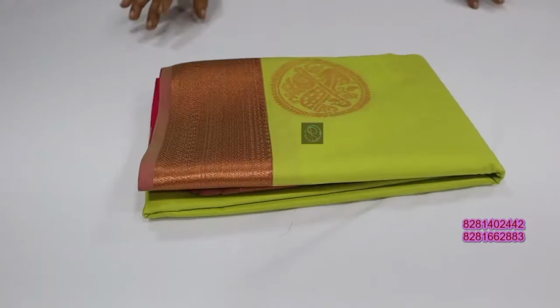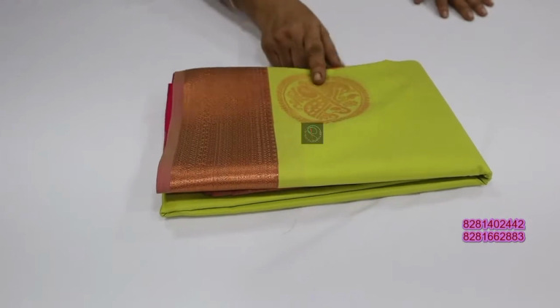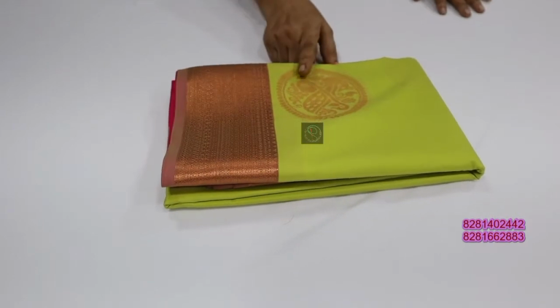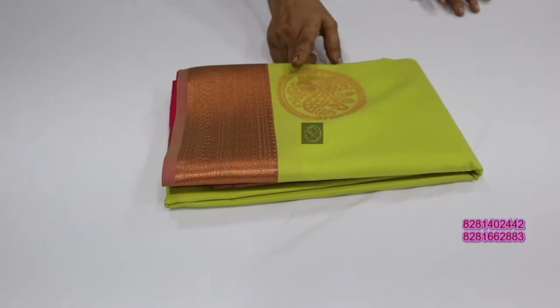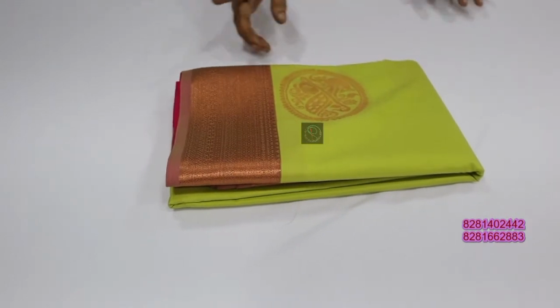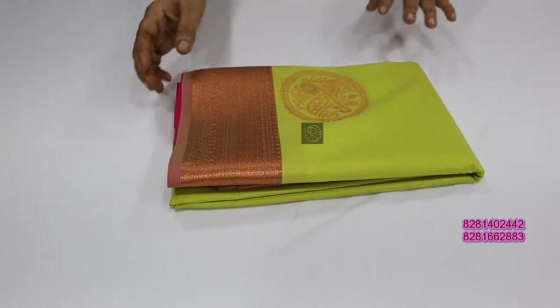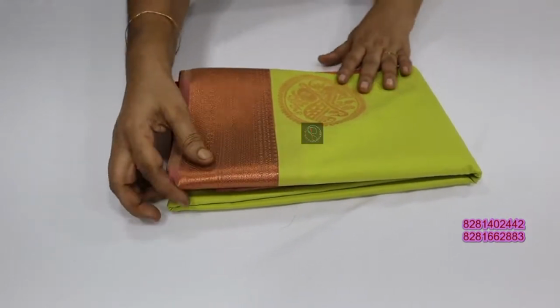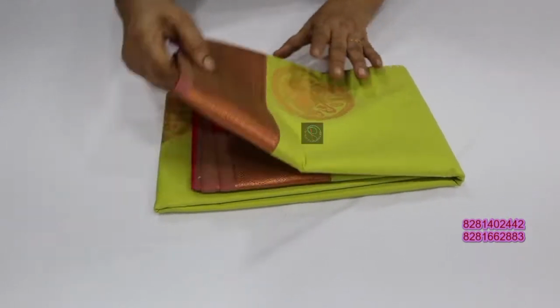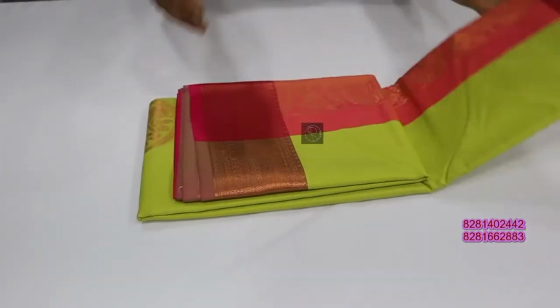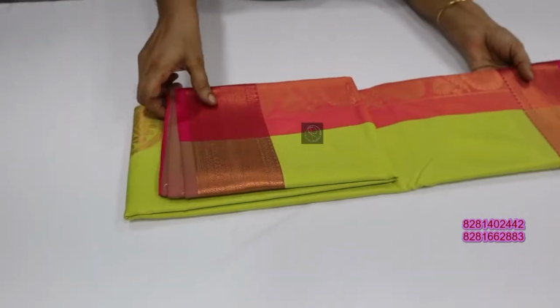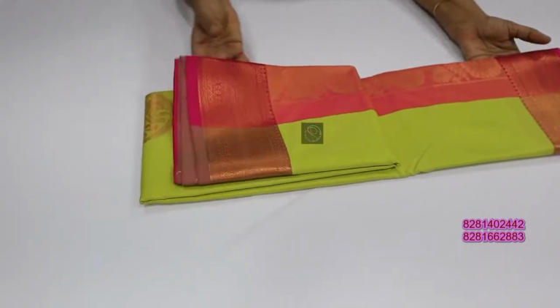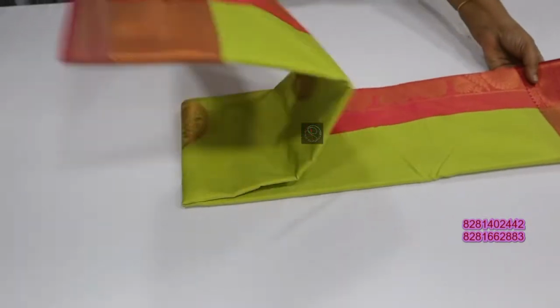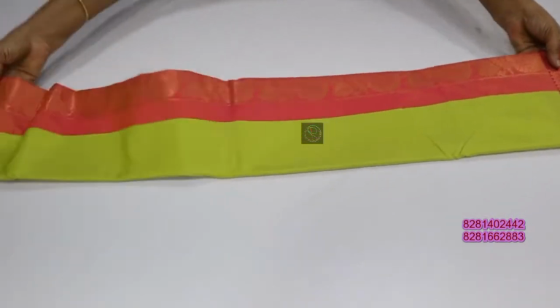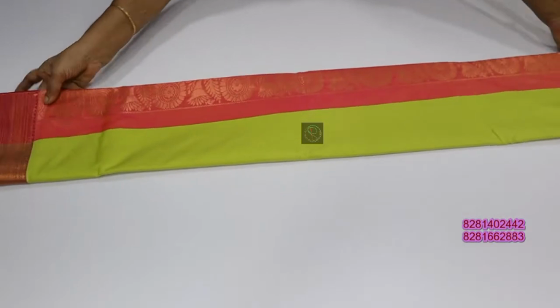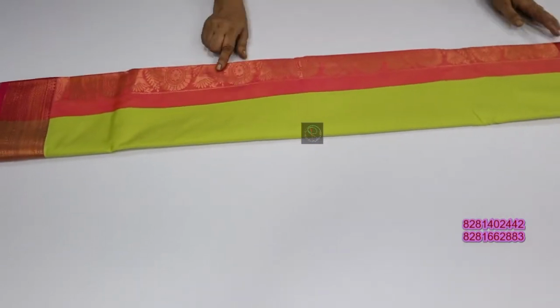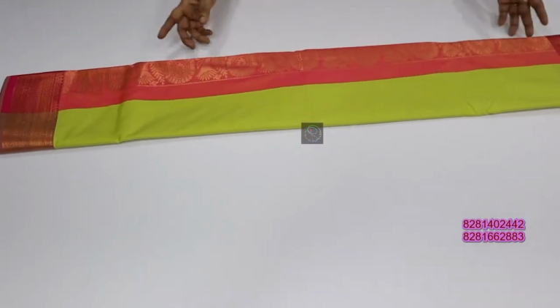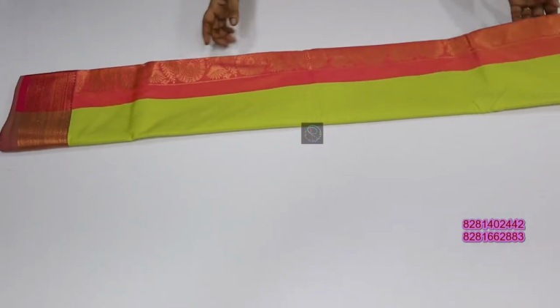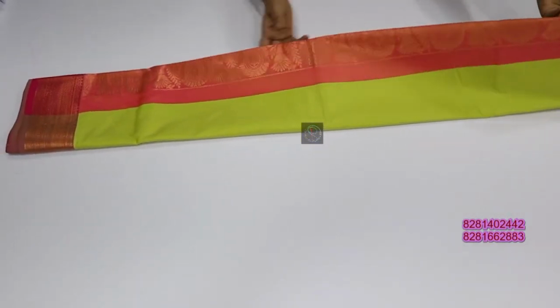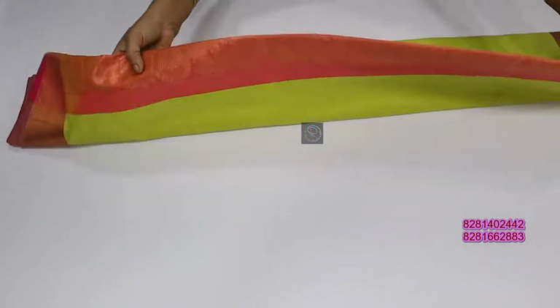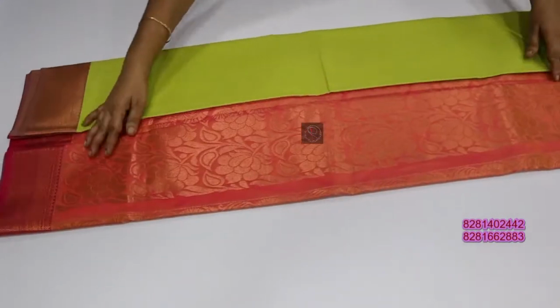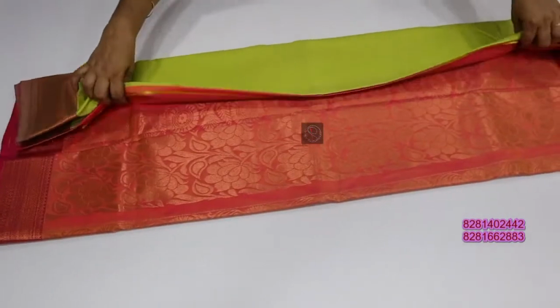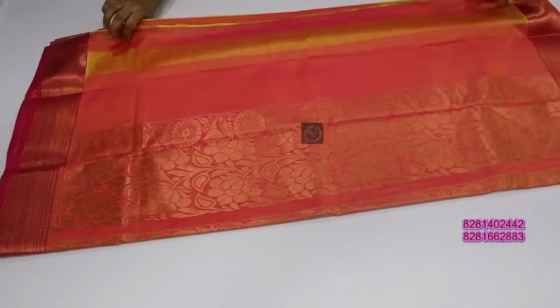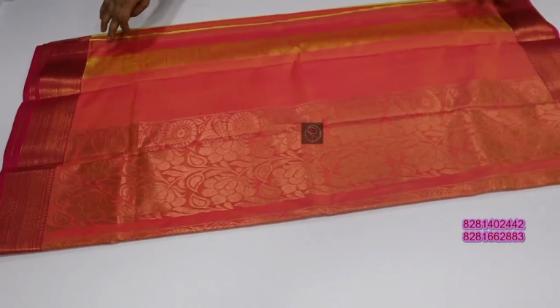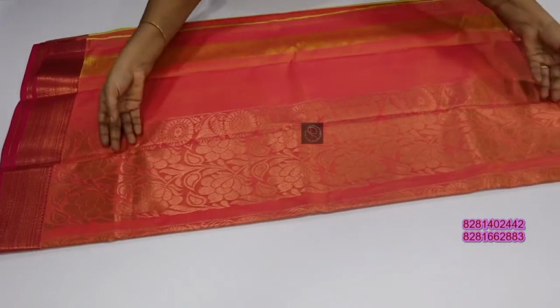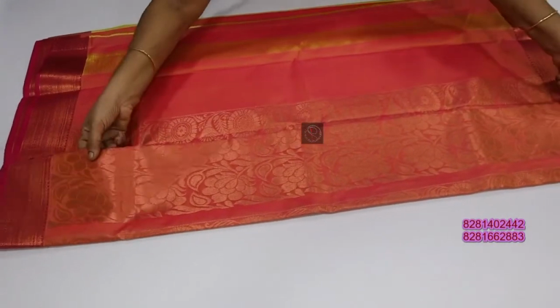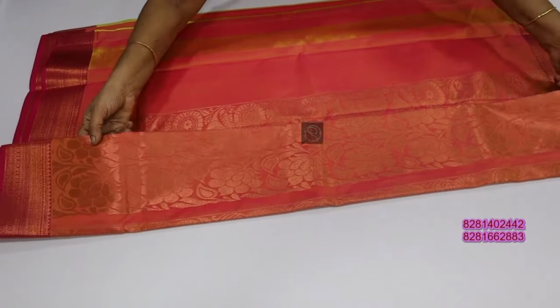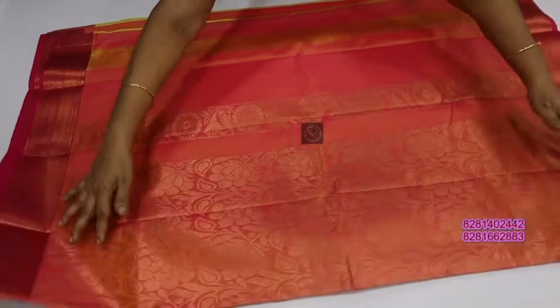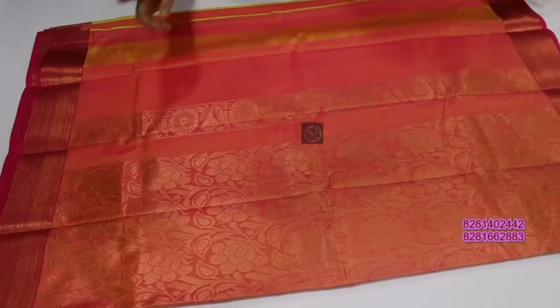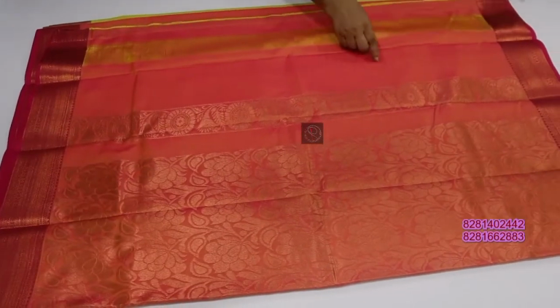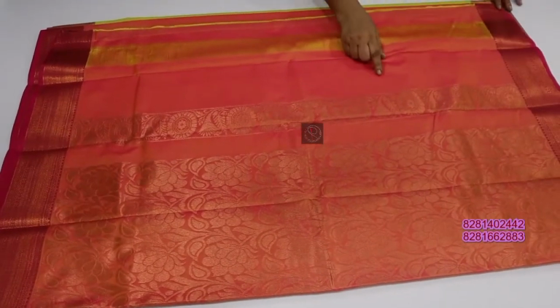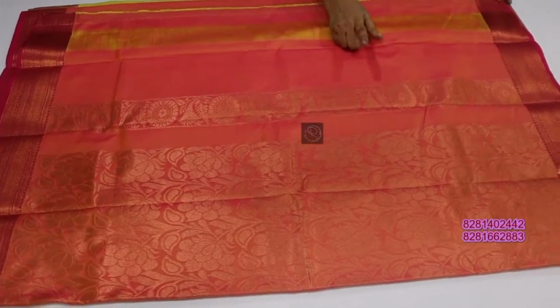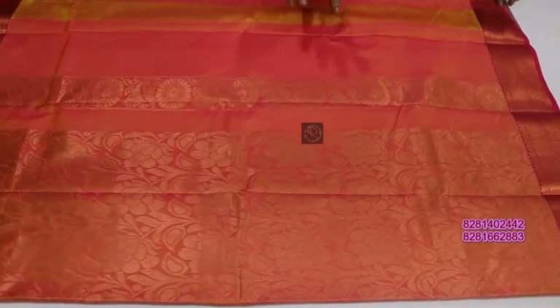Pista green color is a light peach color. Double side border. Anything remaining is a tradition. This is a blue knight, a white knight.